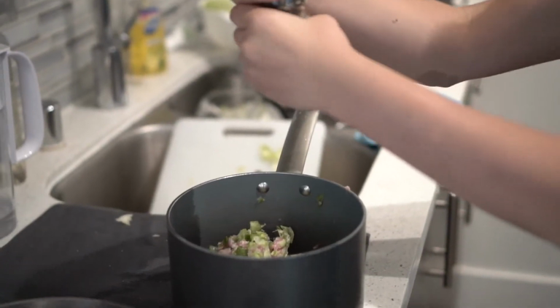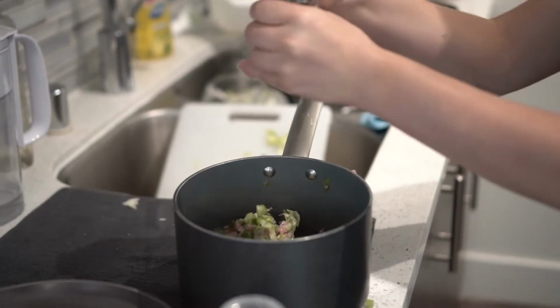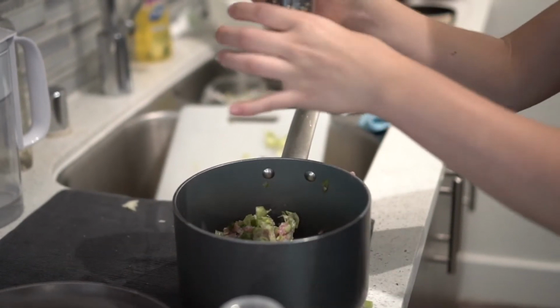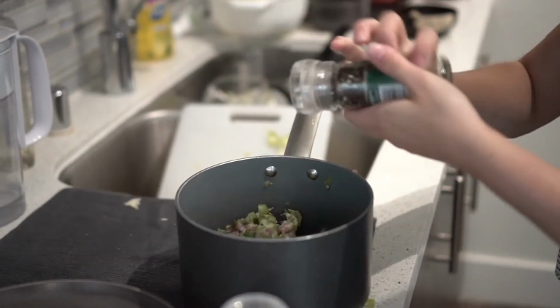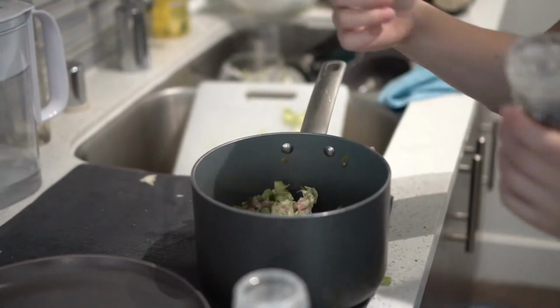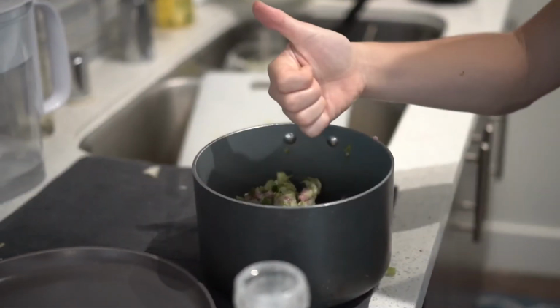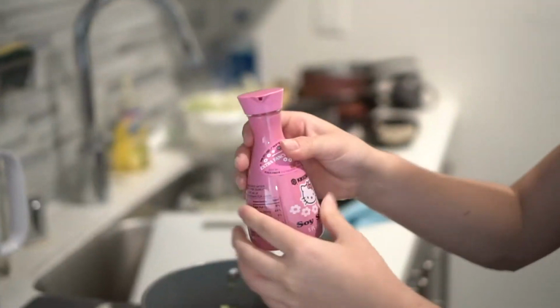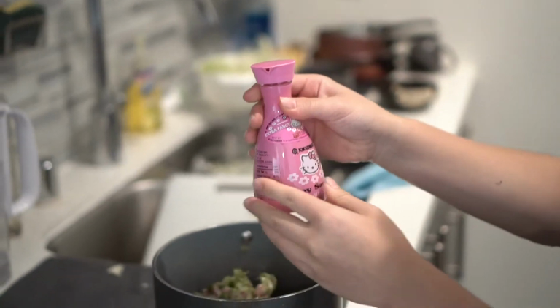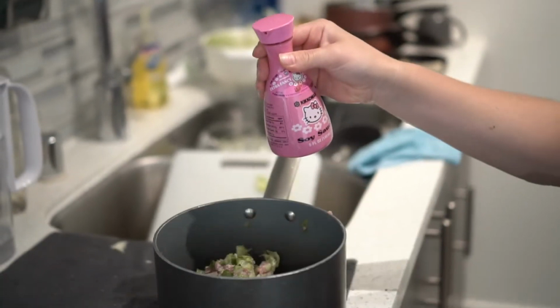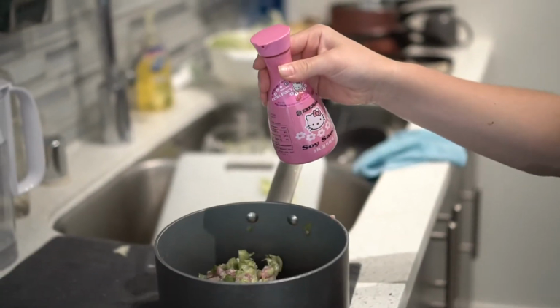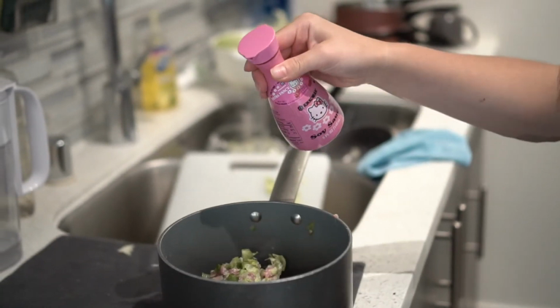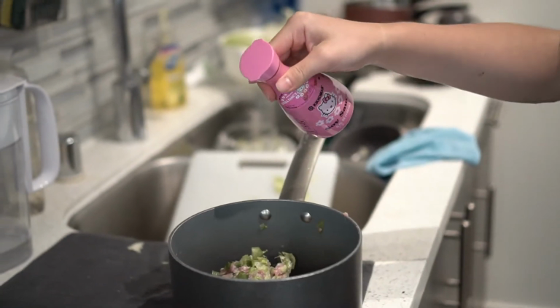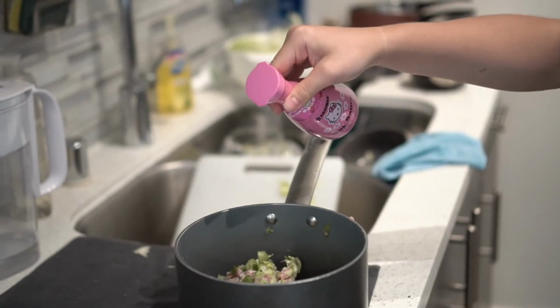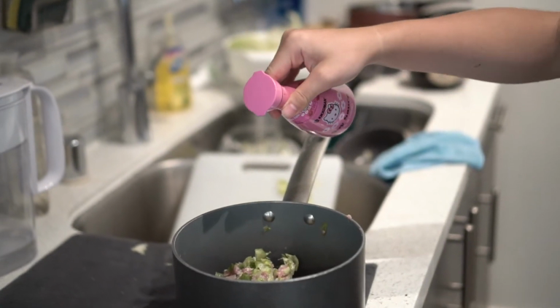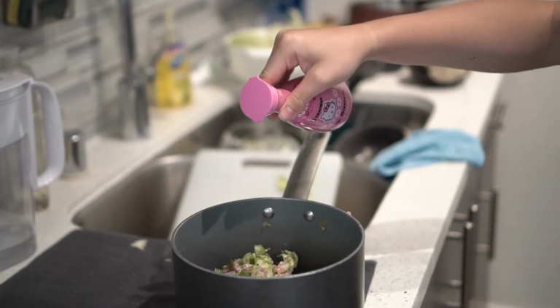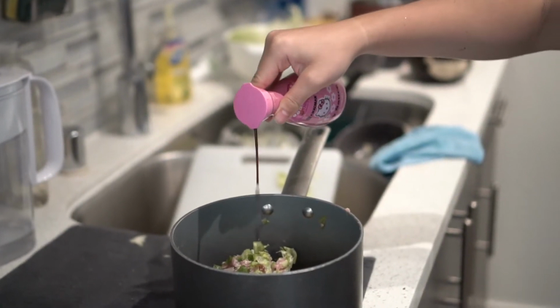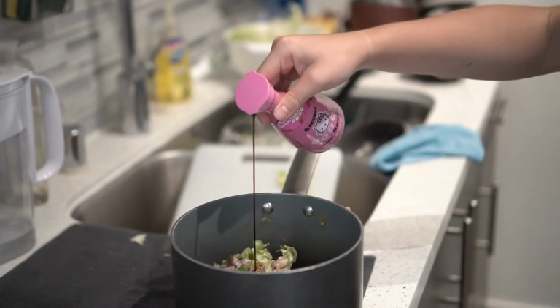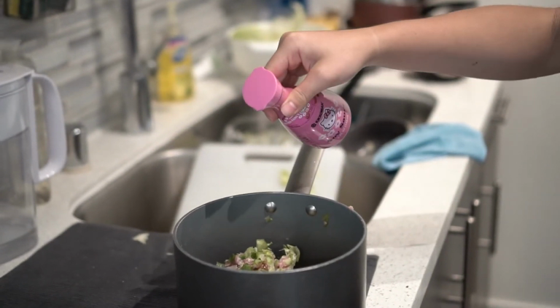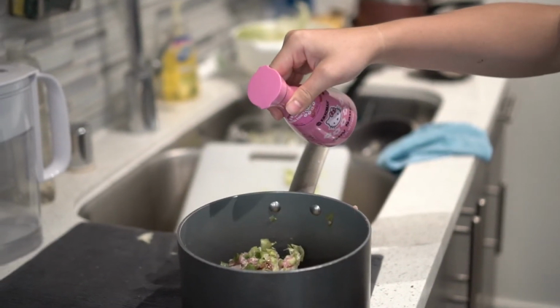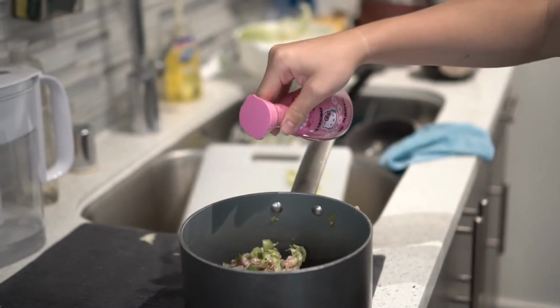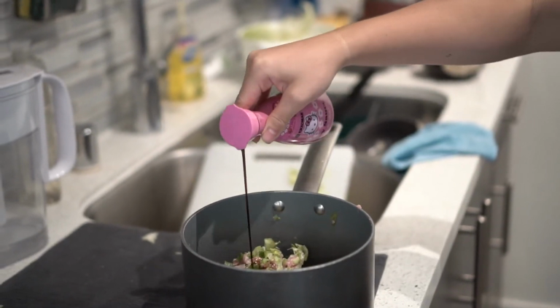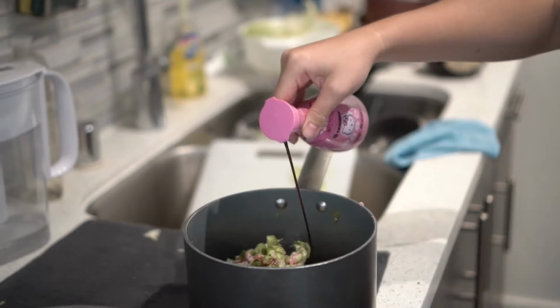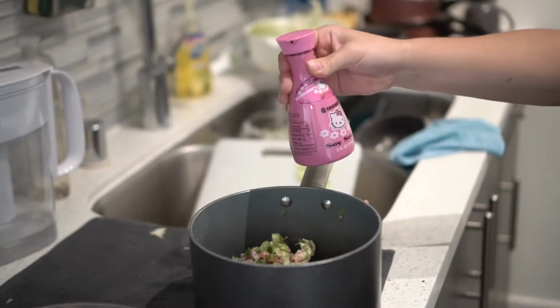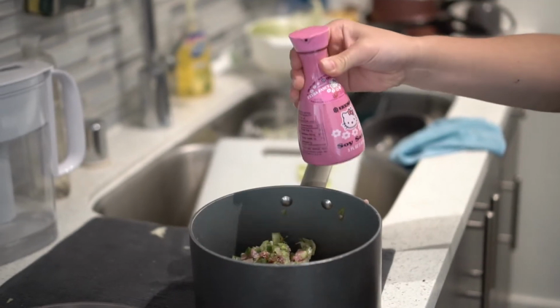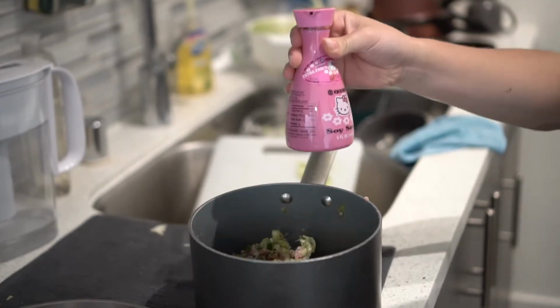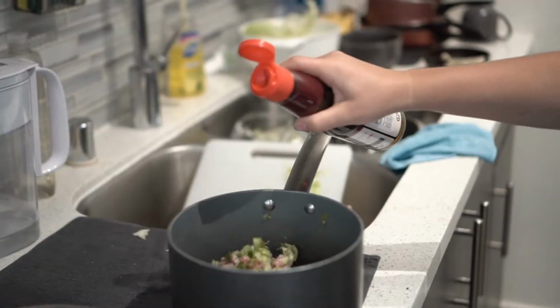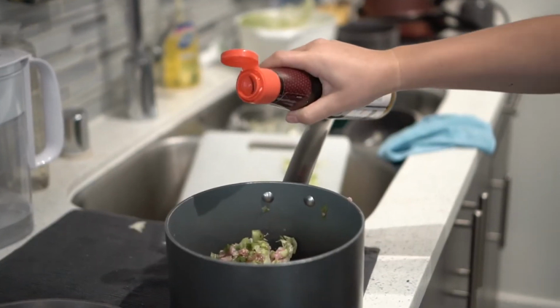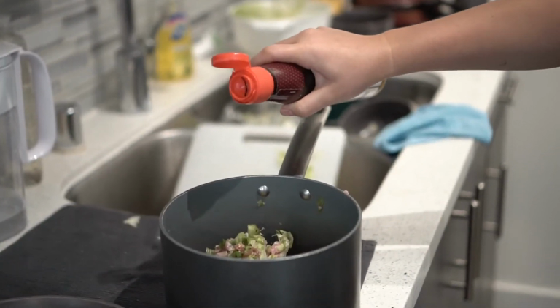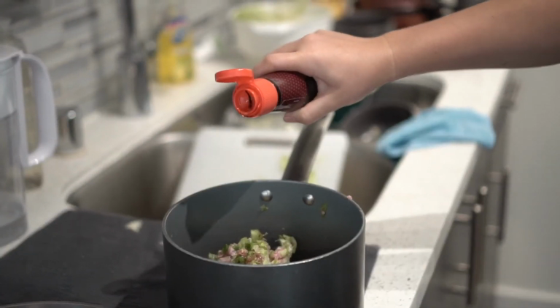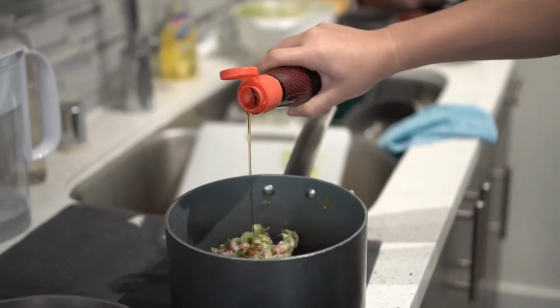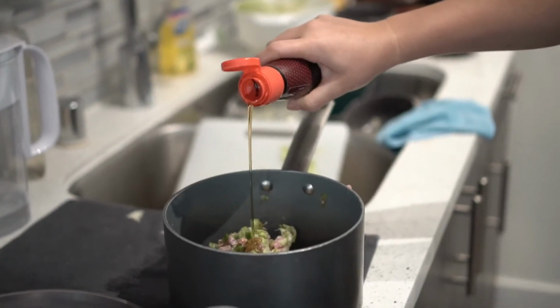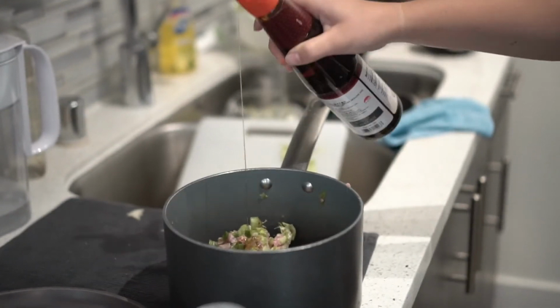Next, we've got seasoning — salt and pepper, thumbs up, soy sauce. Now don't be shy, put some more. There you go. Now you've got sesame oil.